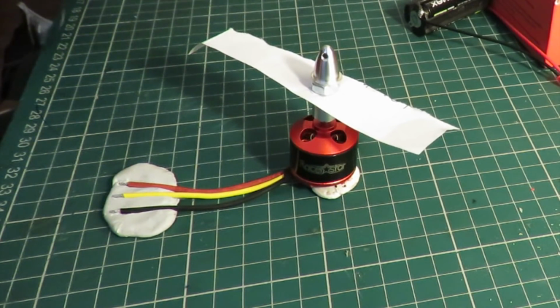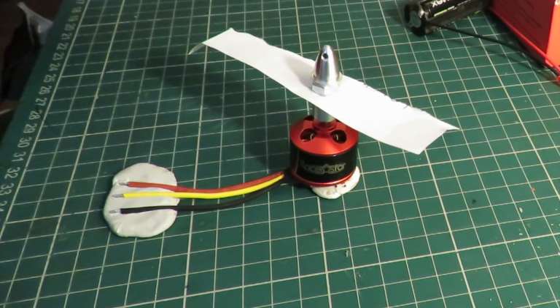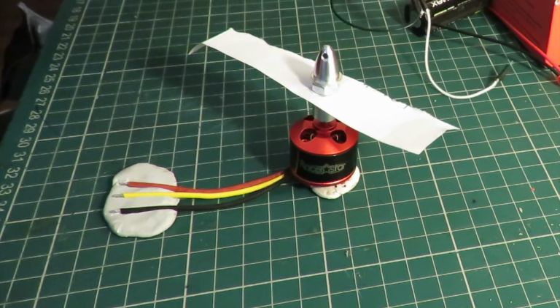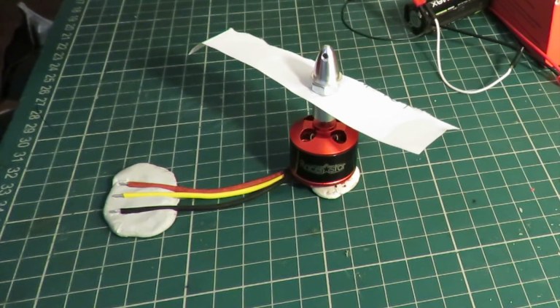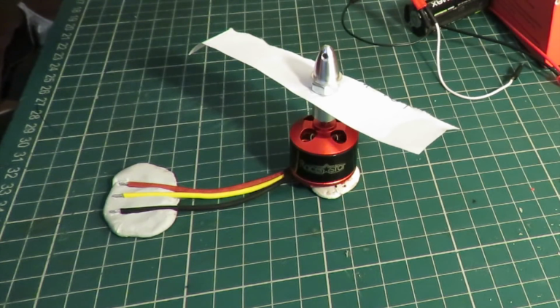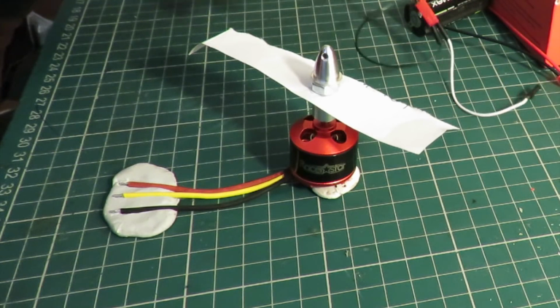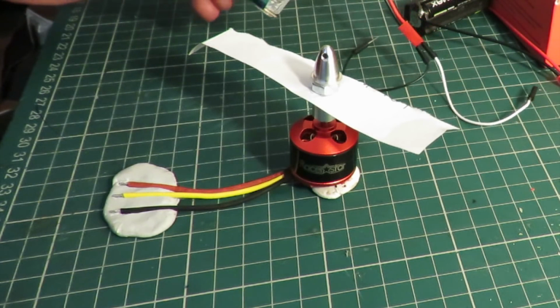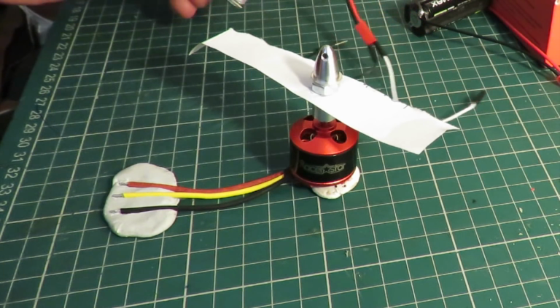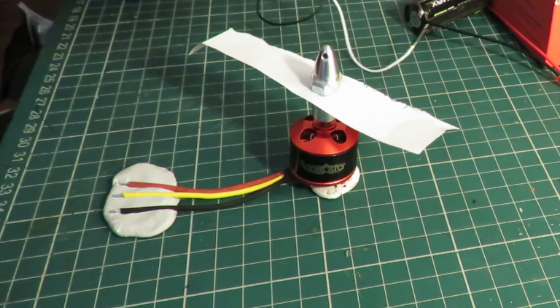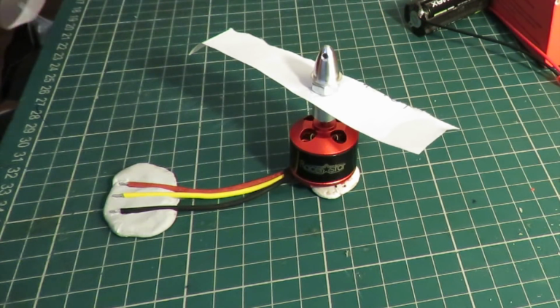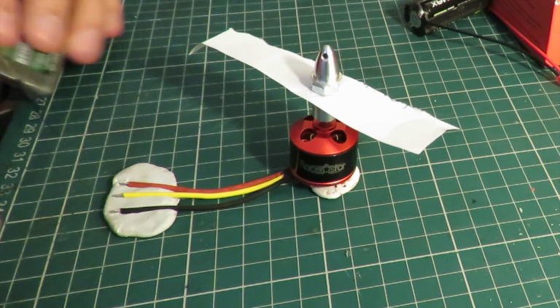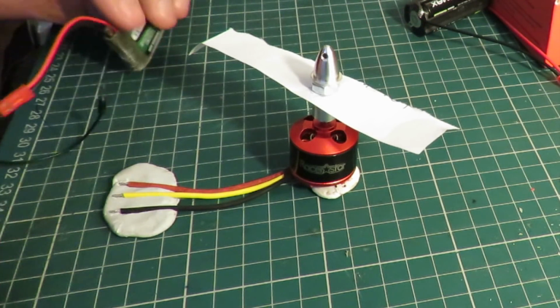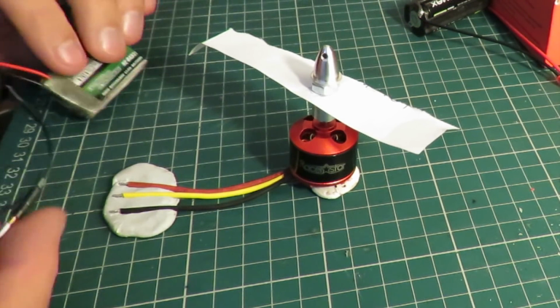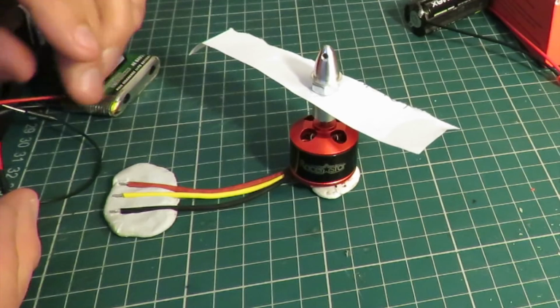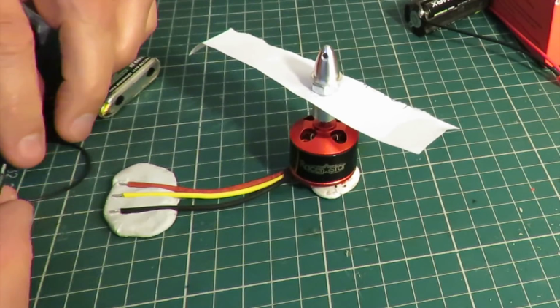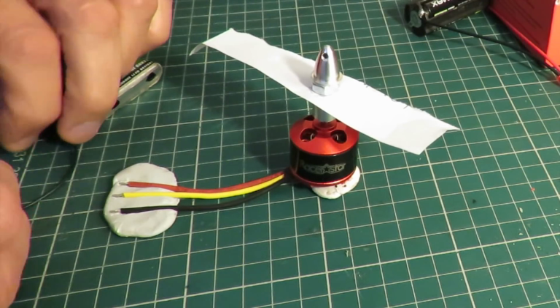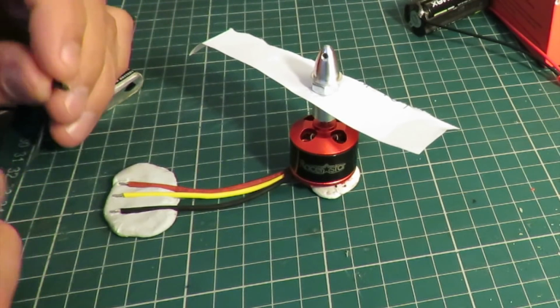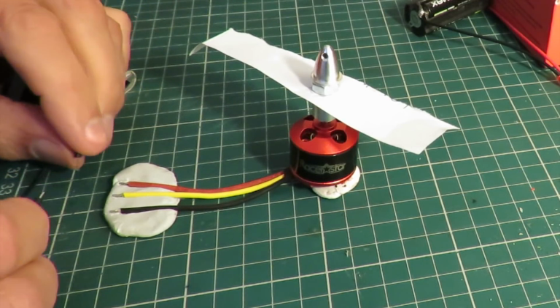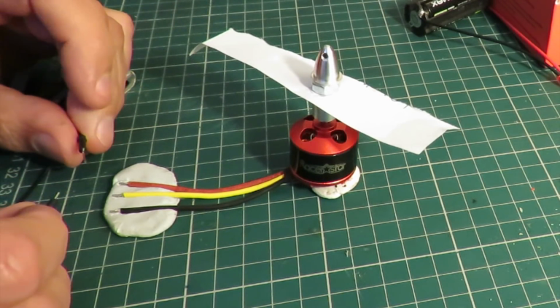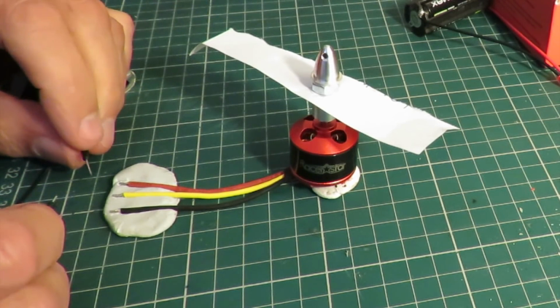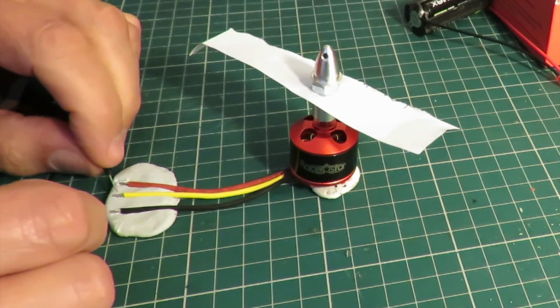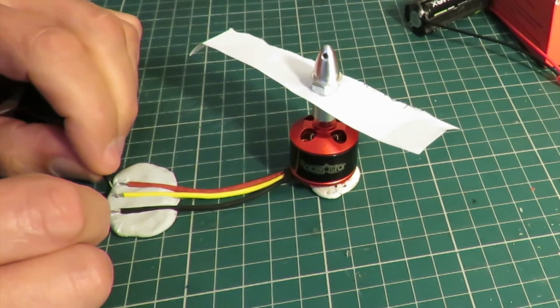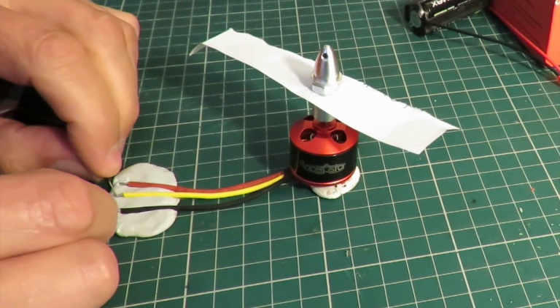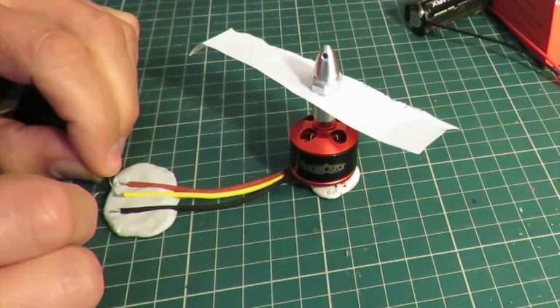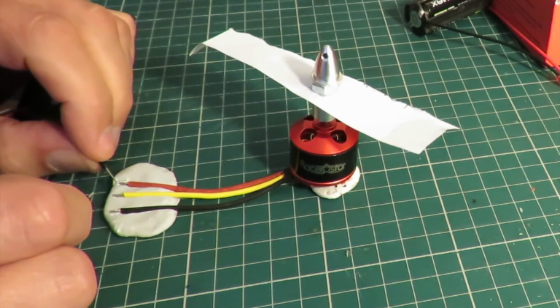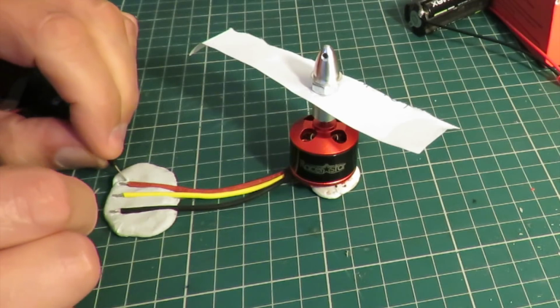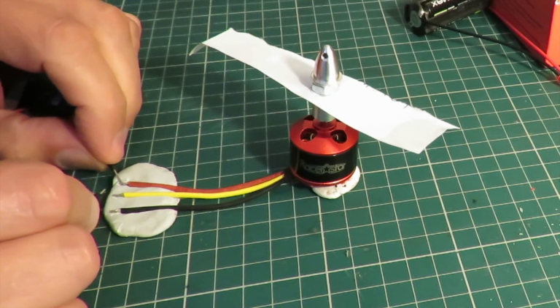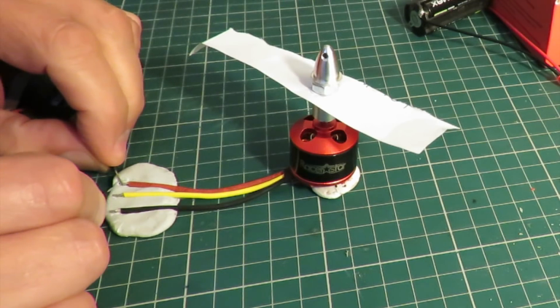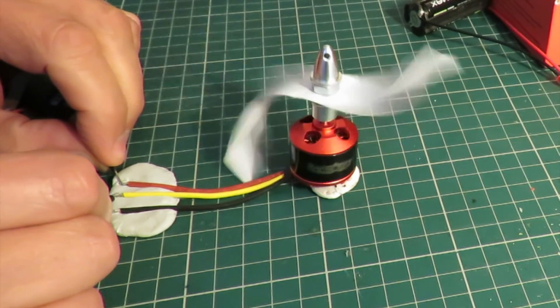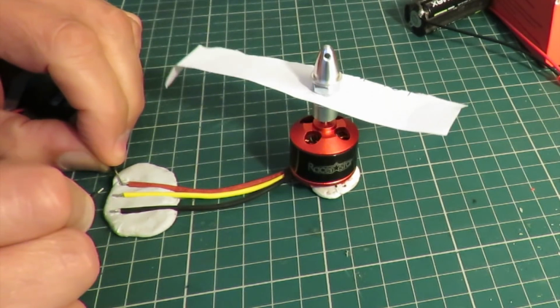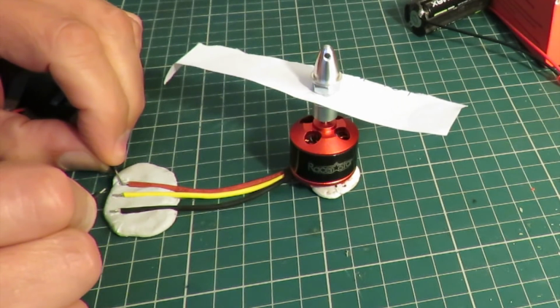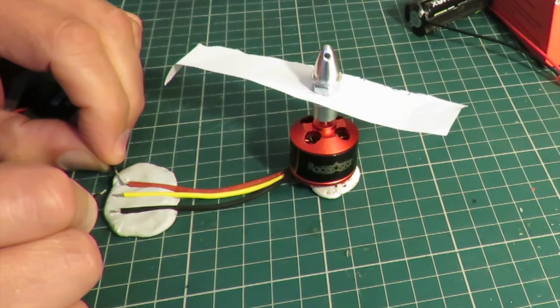I've got a little 1S LiPo battery here and we'll see if I can step it. Let's get the sequence: that way, that way, that way.